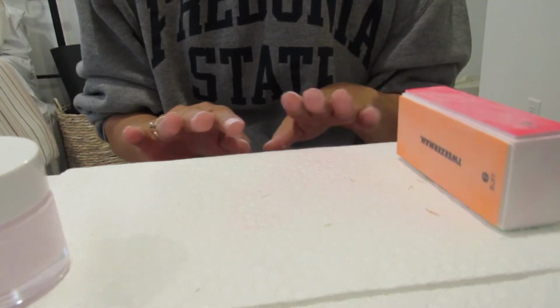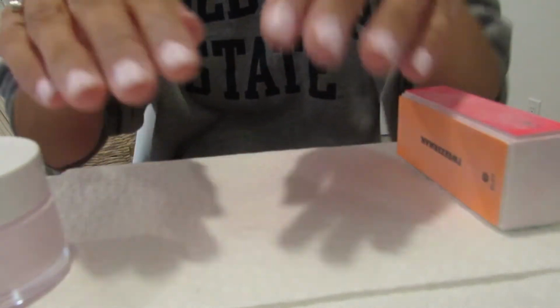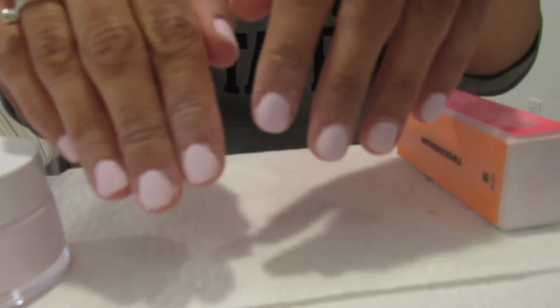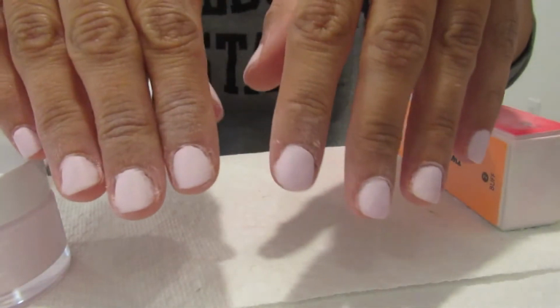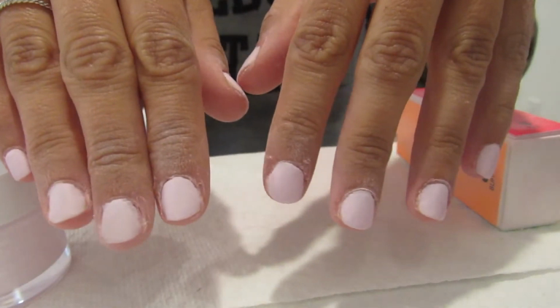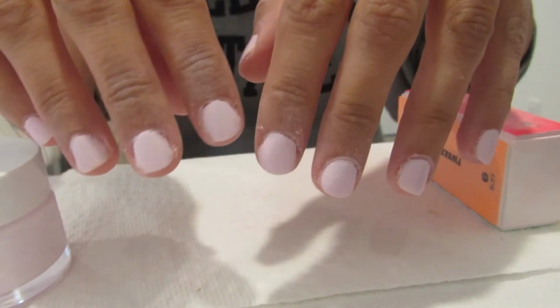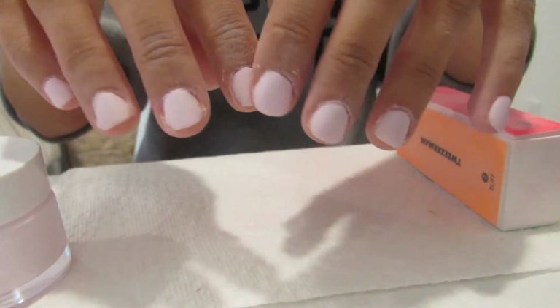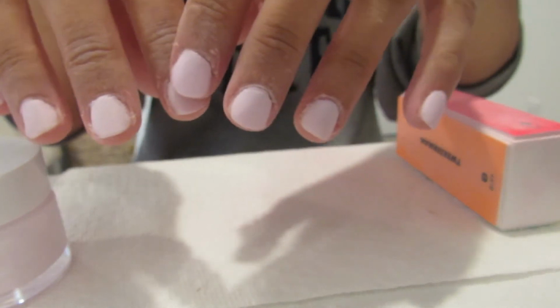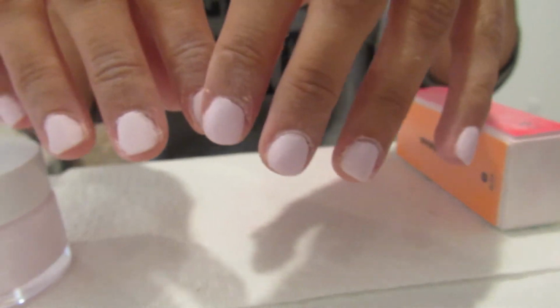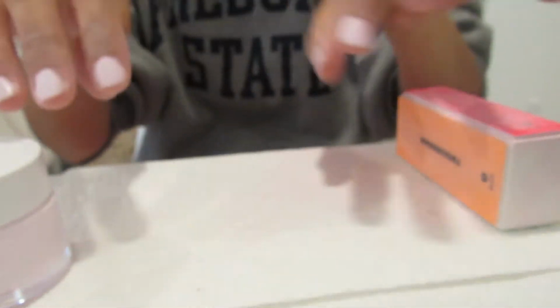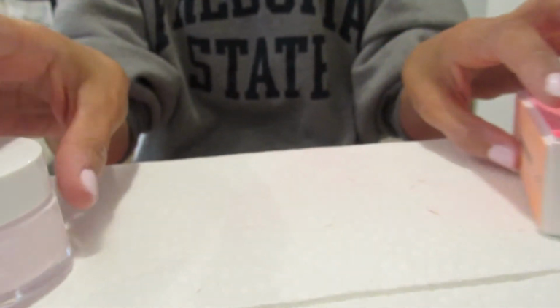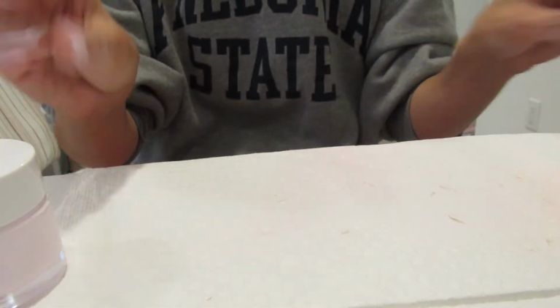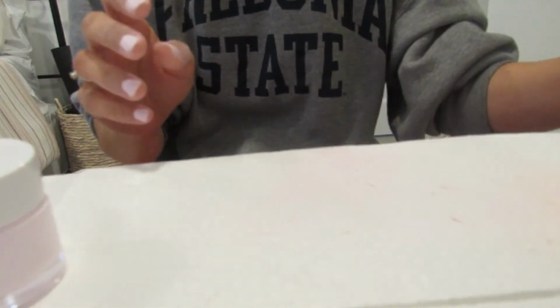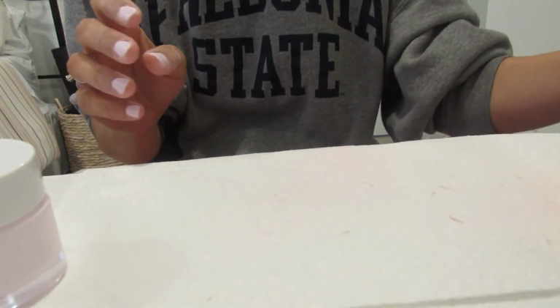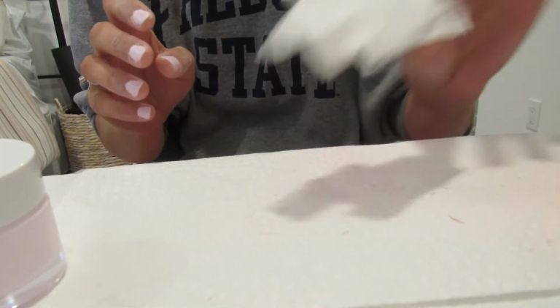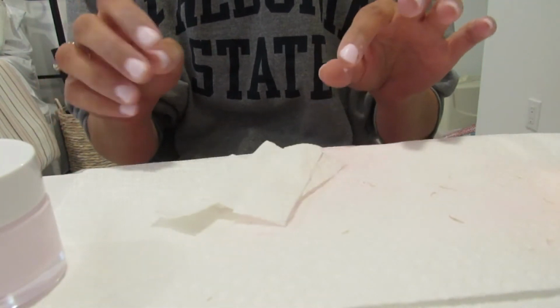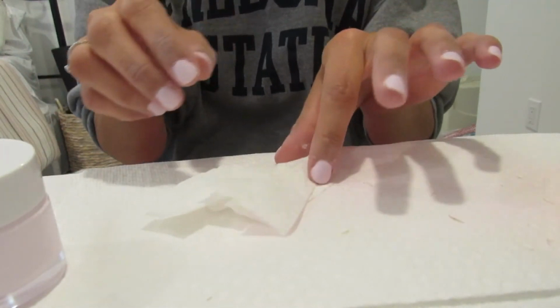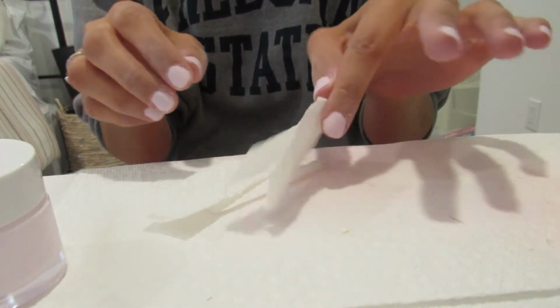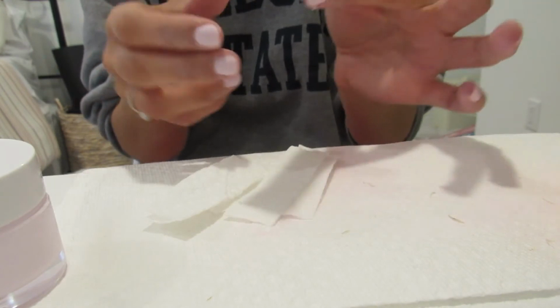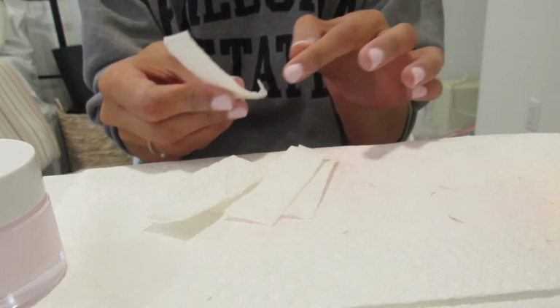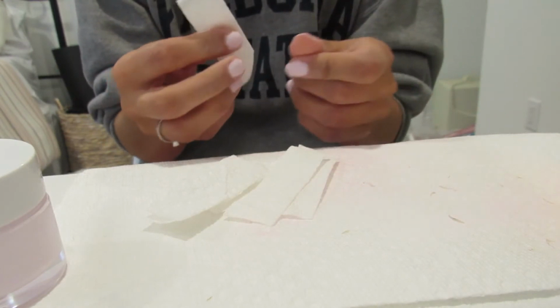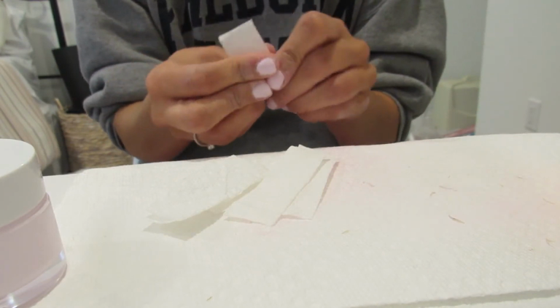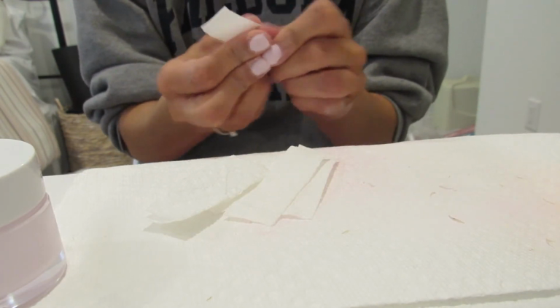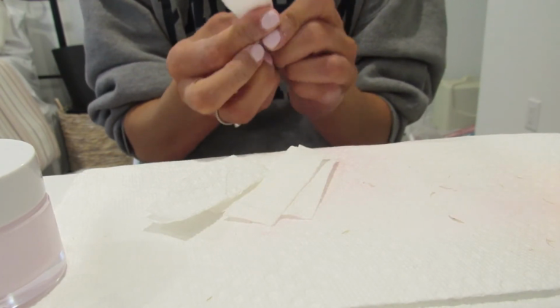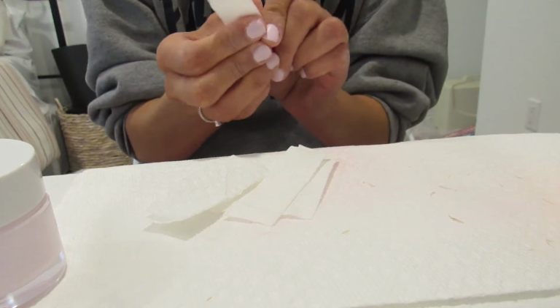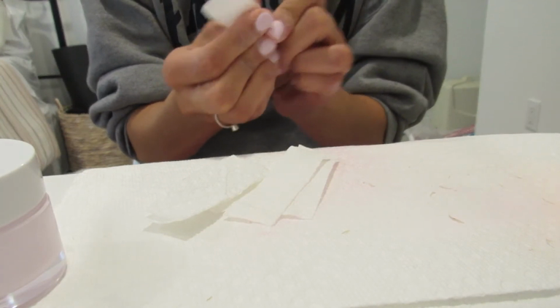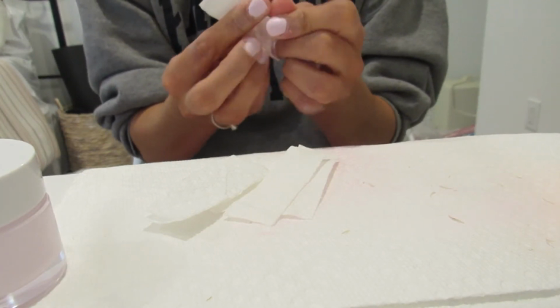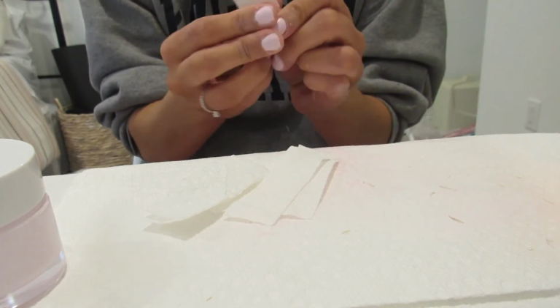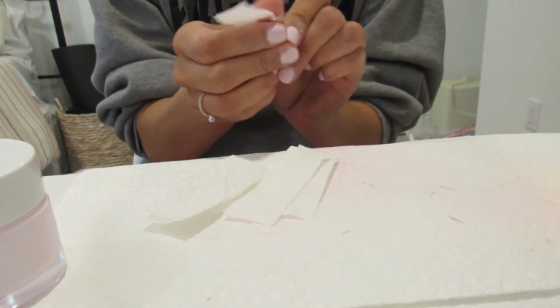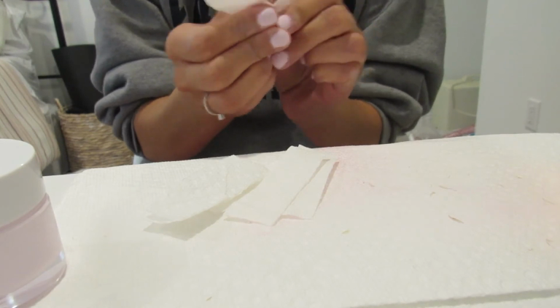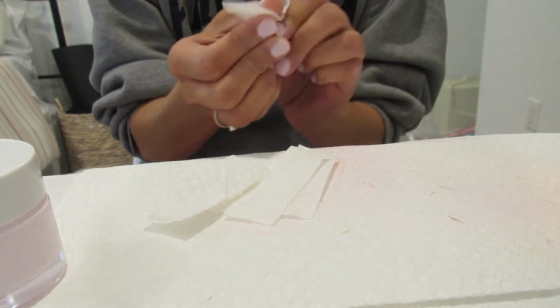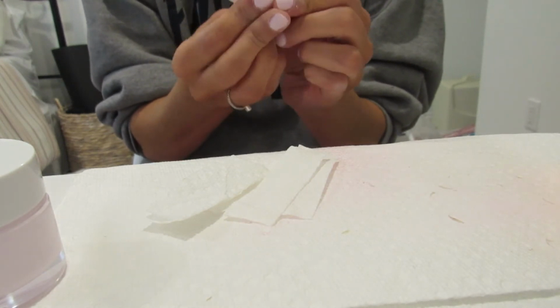Your nails honestly shouldn't feel or look gritty at this point. This is the part I don't really get, but you take a strip of cut-up paper towel and go over each nail like this. I guess maybe you're getting all the dust and the powder off.